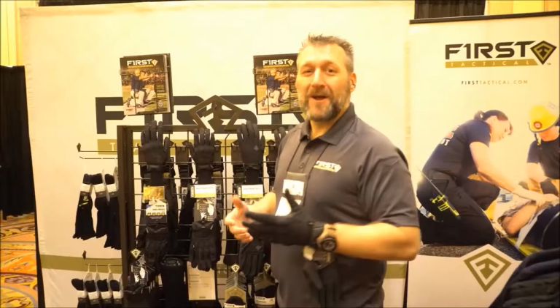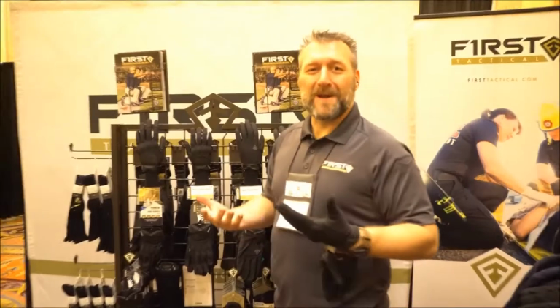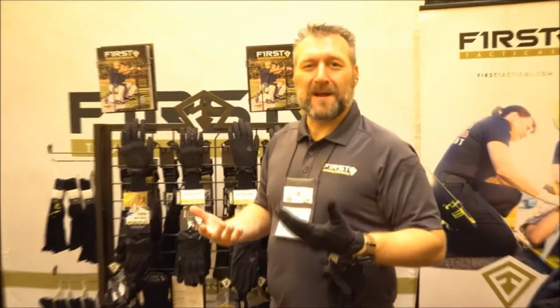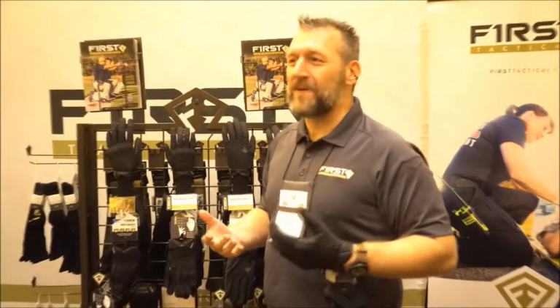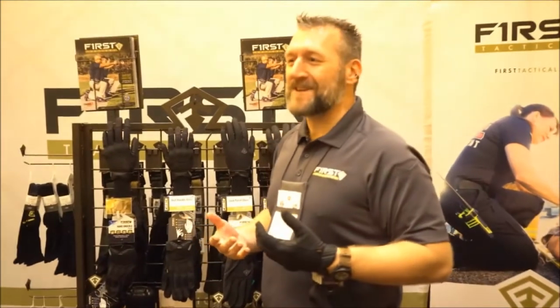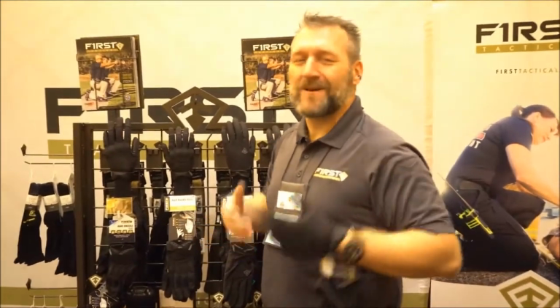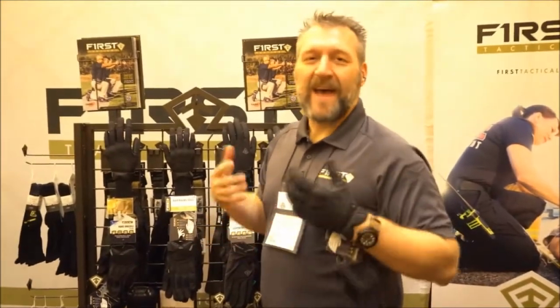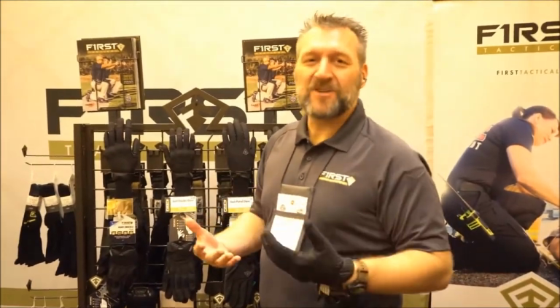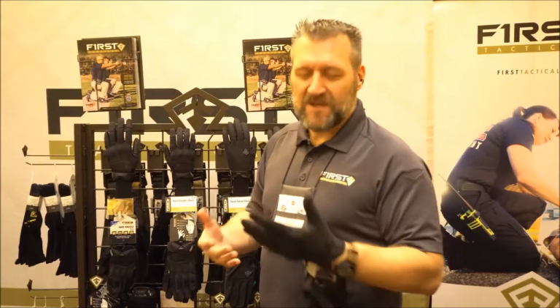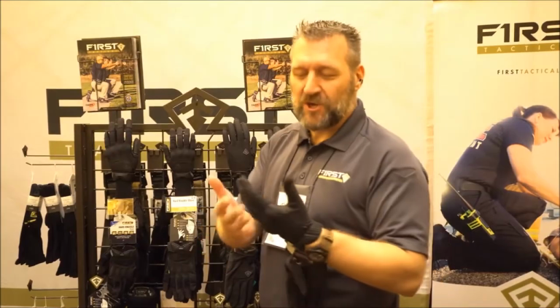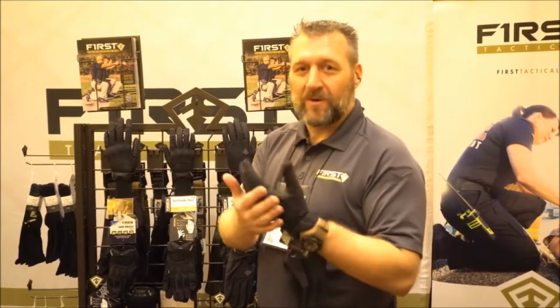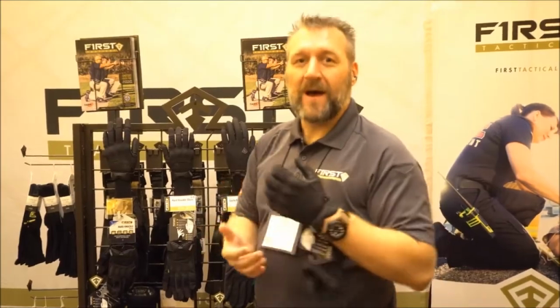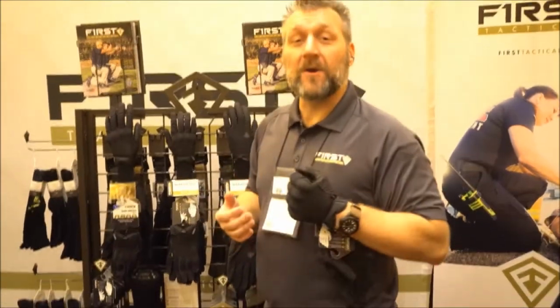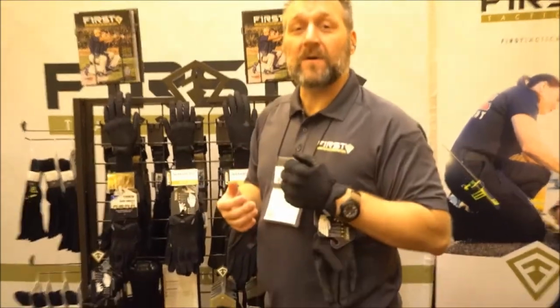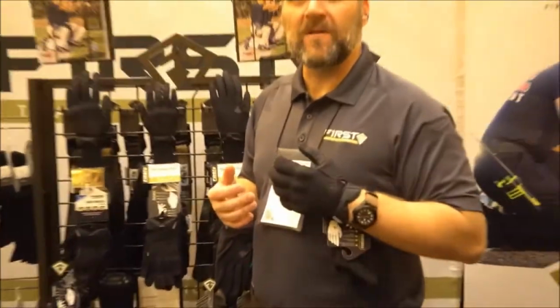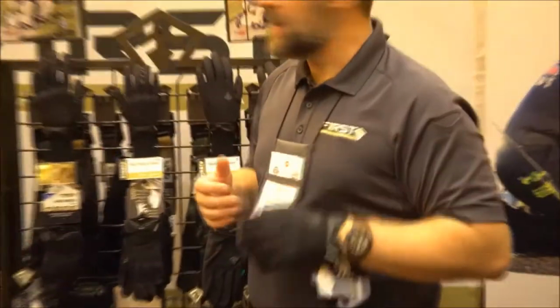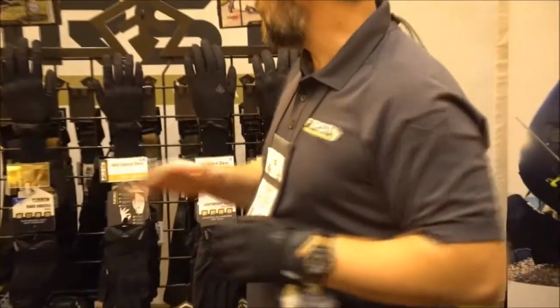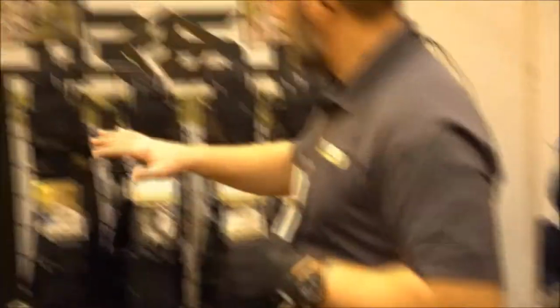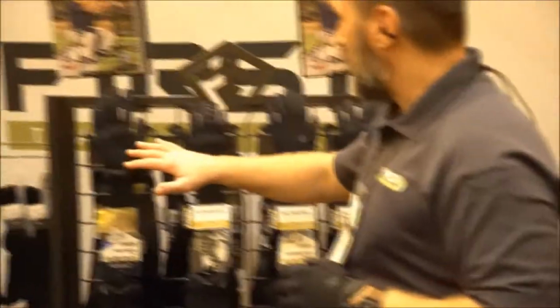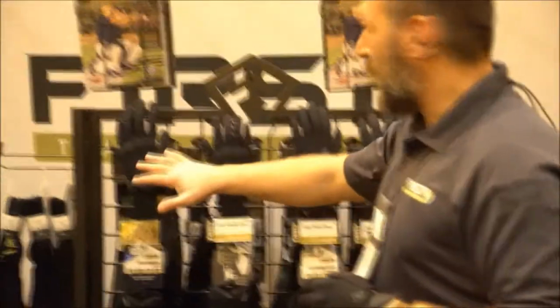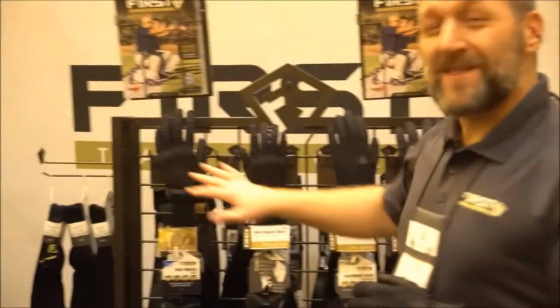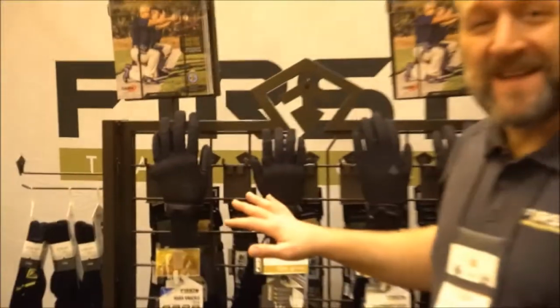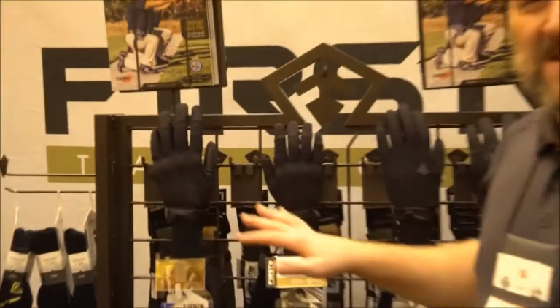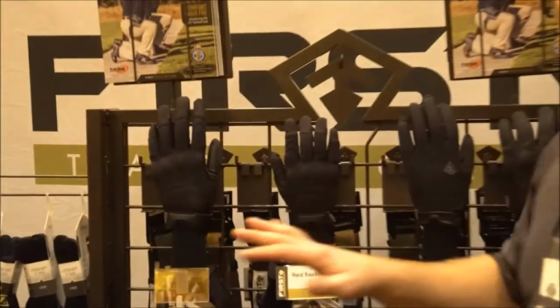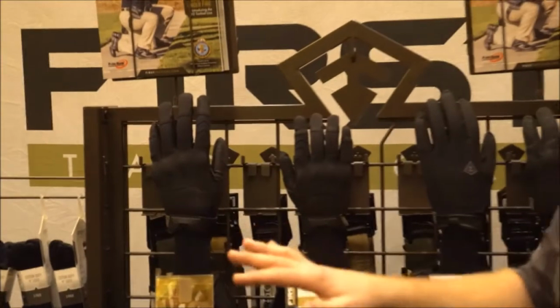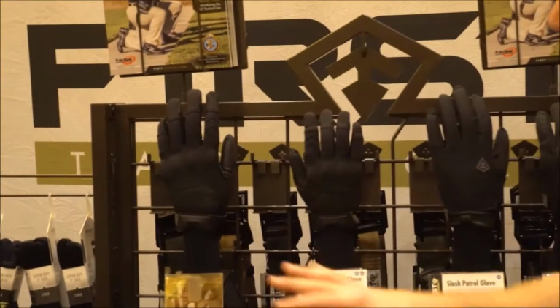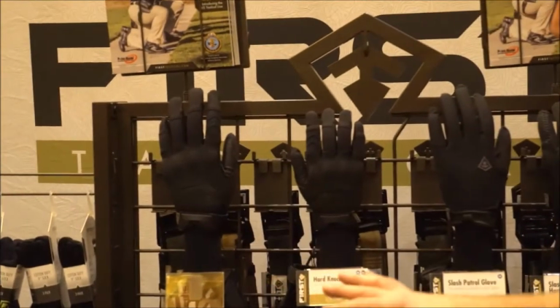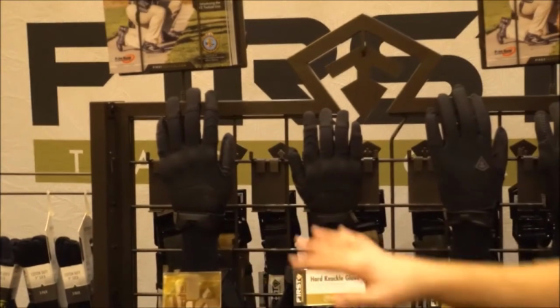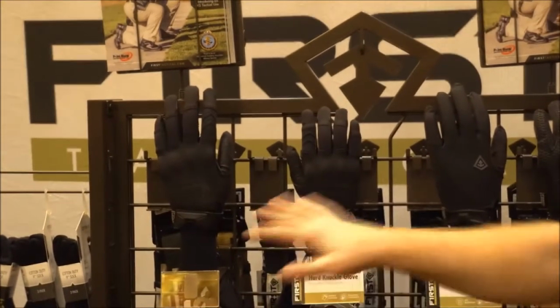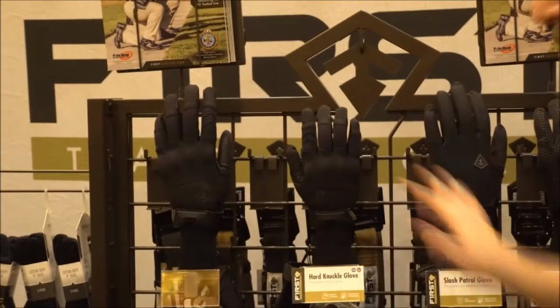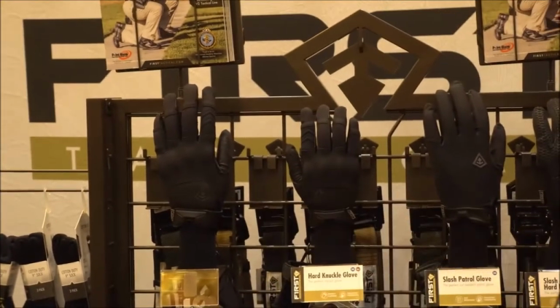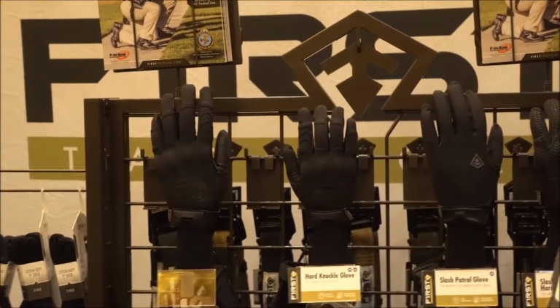Cory Nicolick here from First Tactical. I'm anxious to show you our new glove line. We have the basics from before, but we have a couple new additions to it.